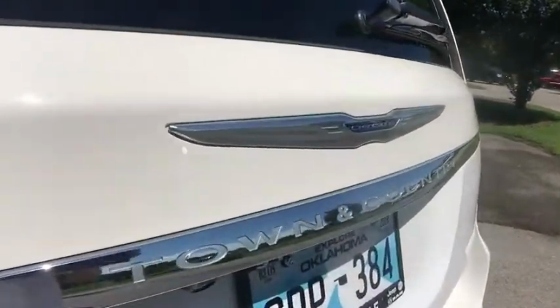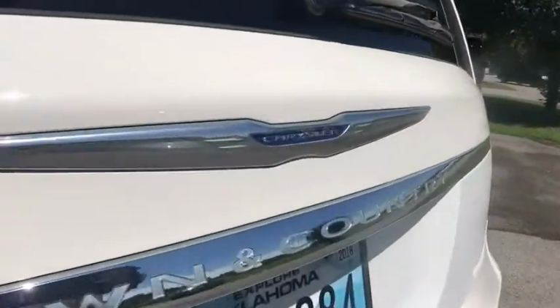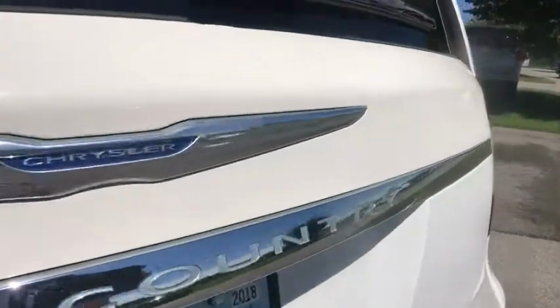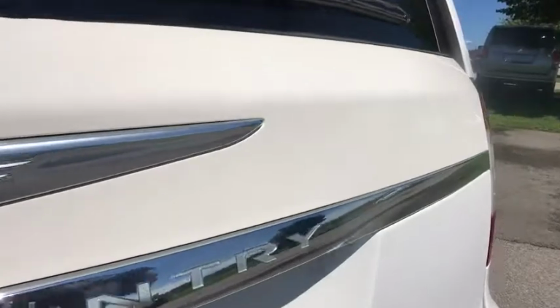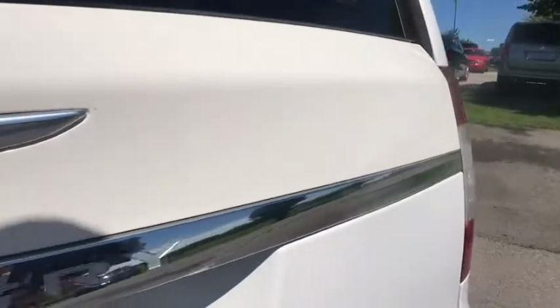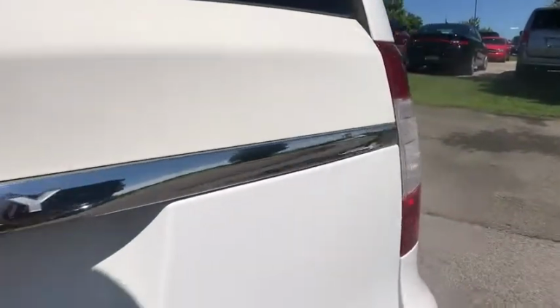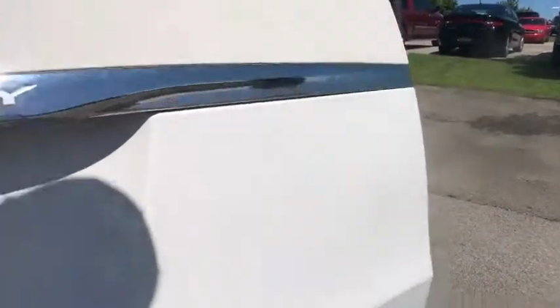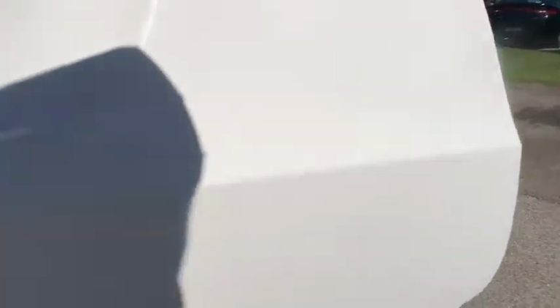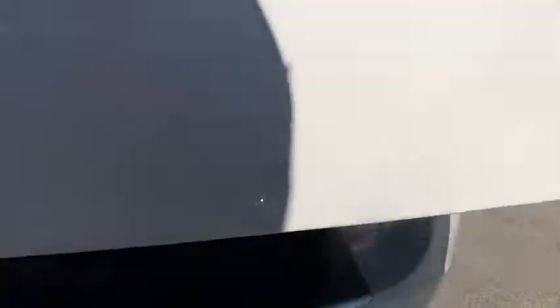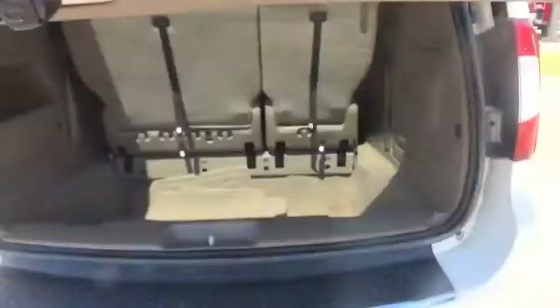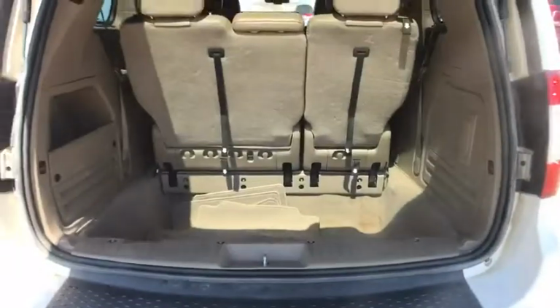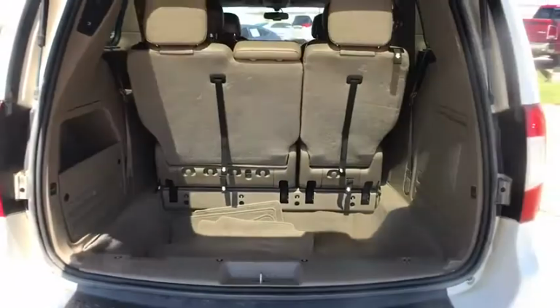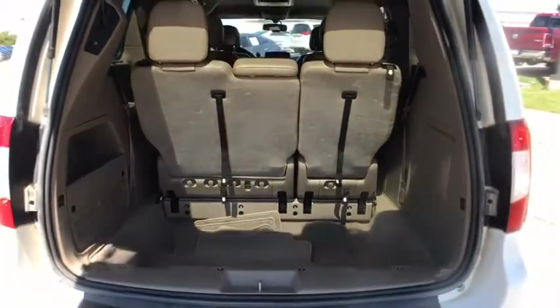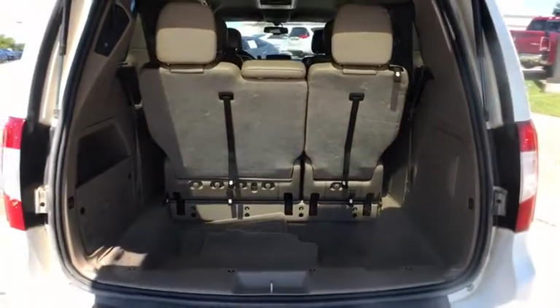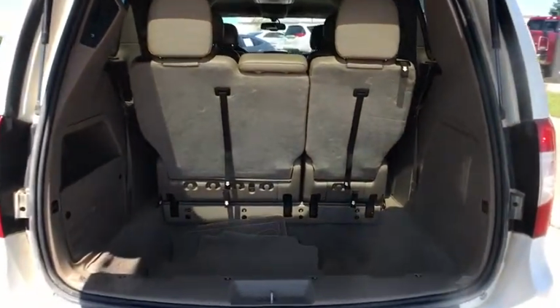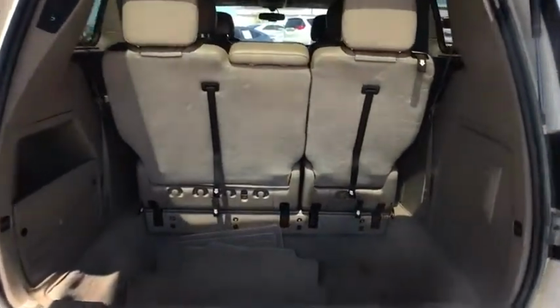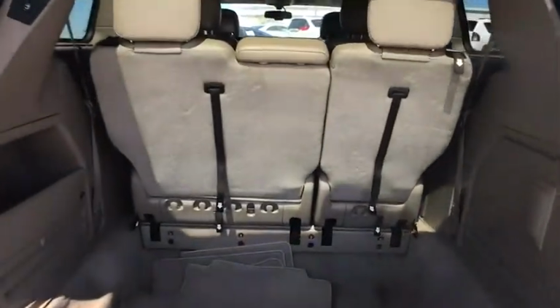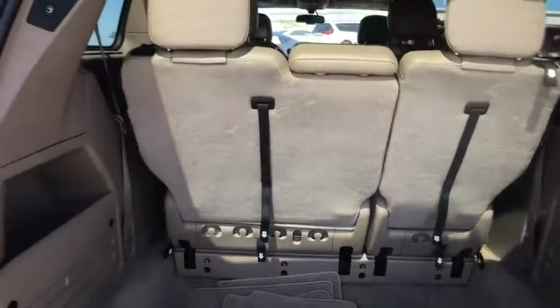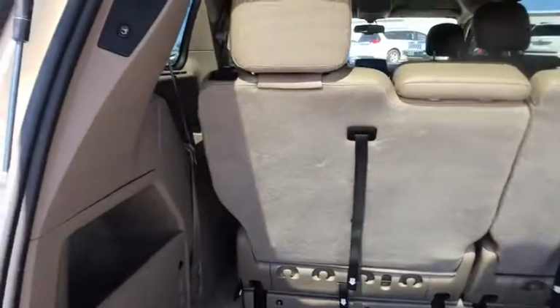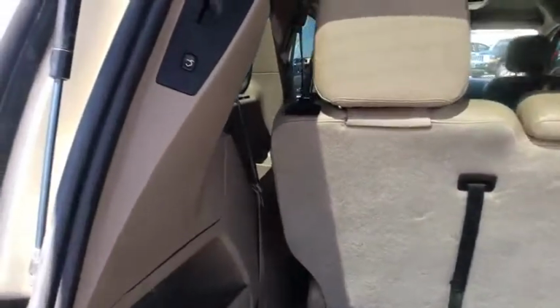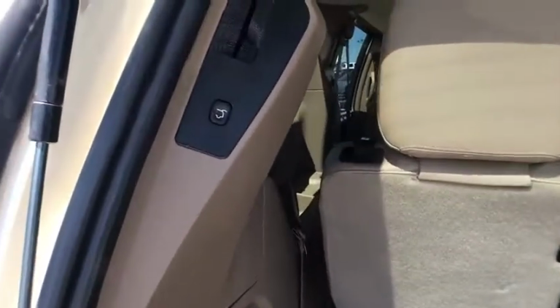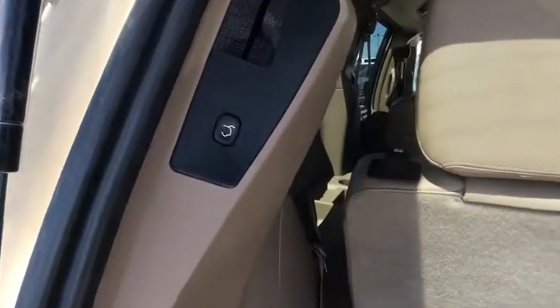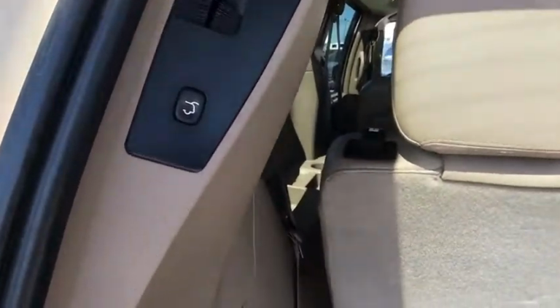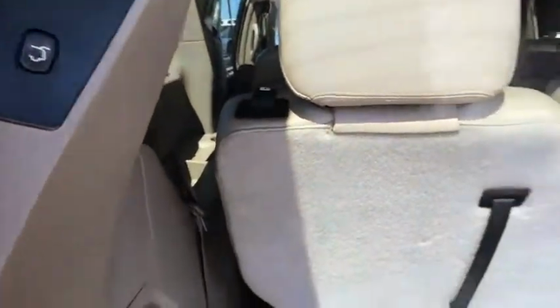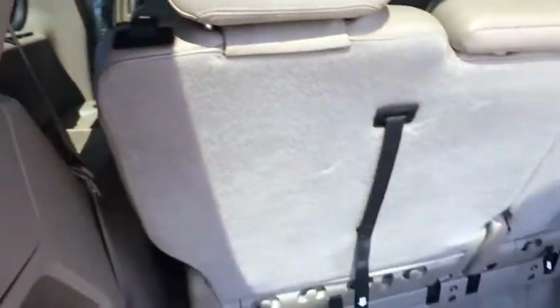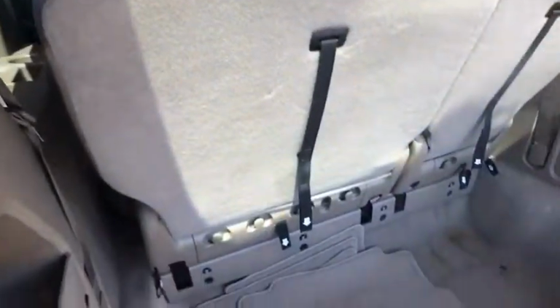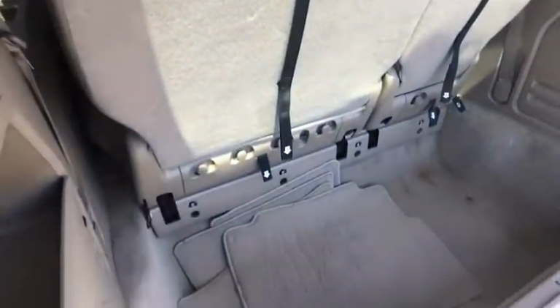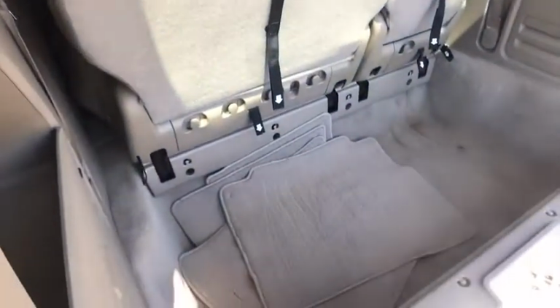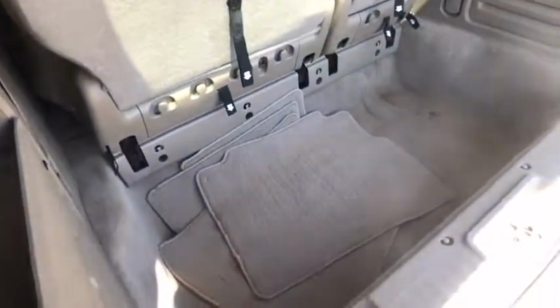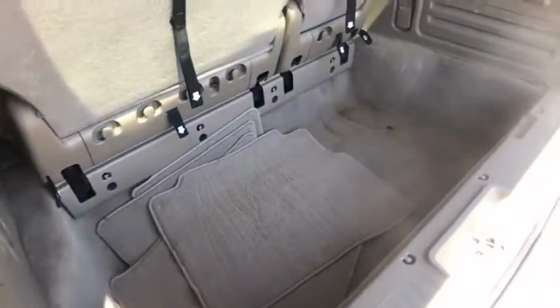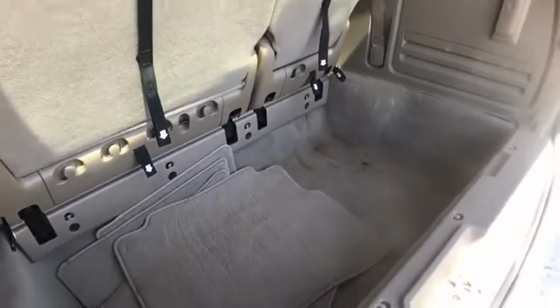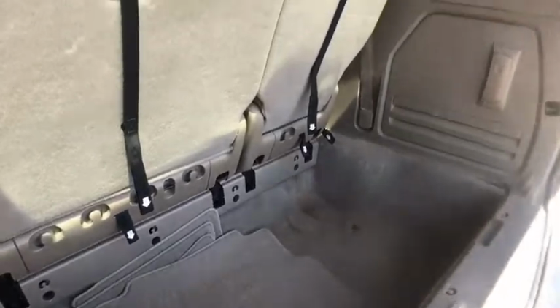Here are some of this vehicle's great options: Traction control. Dual airbags. Power steering. Four-wheel disc brakes. Universal garage door opener. Fog lights. Electronic stability control. Compass.